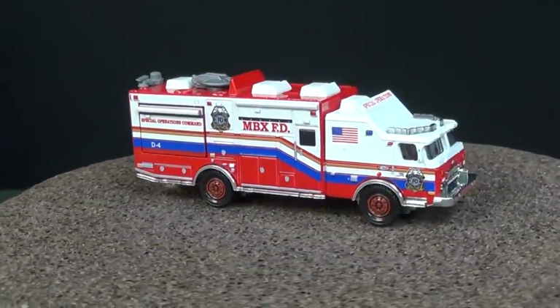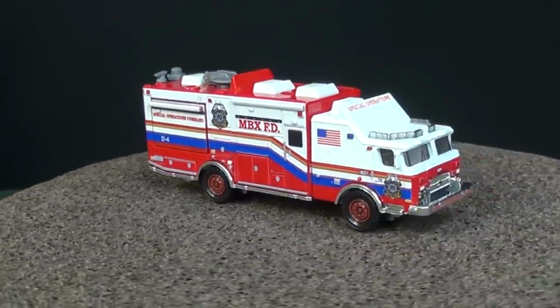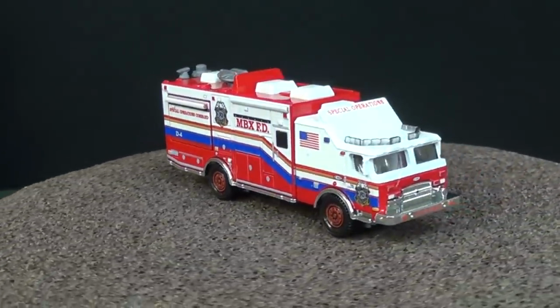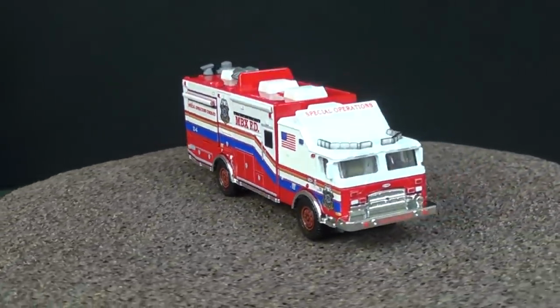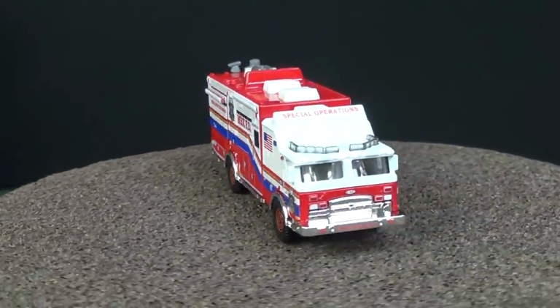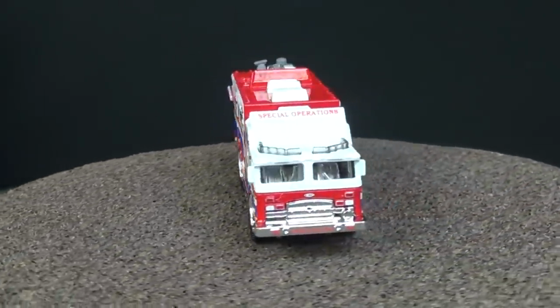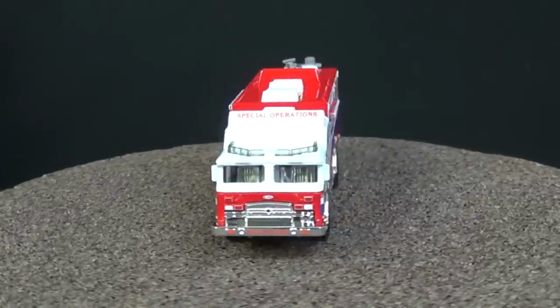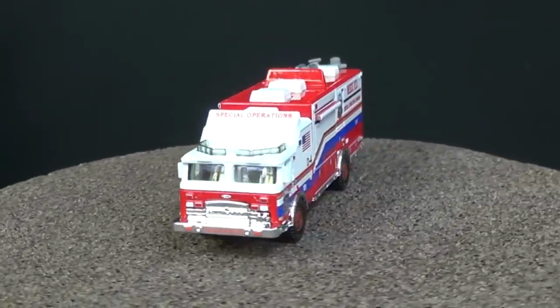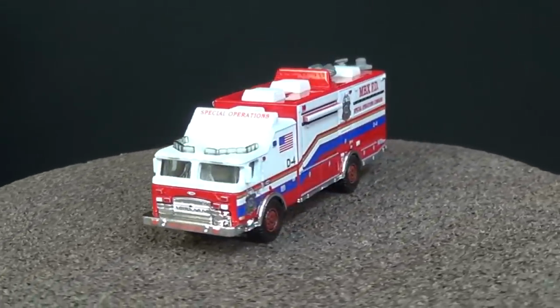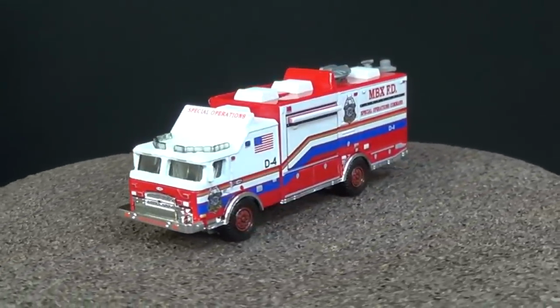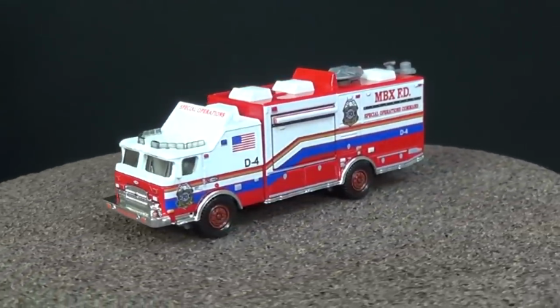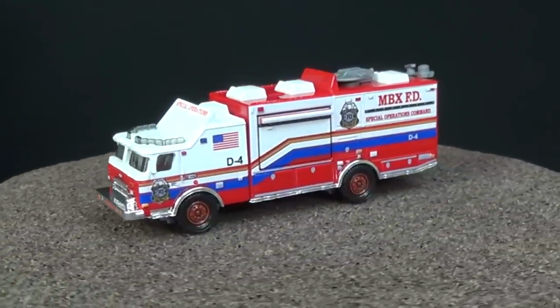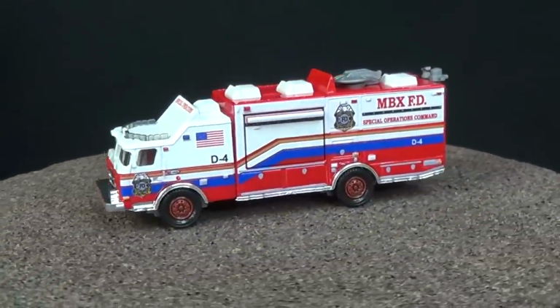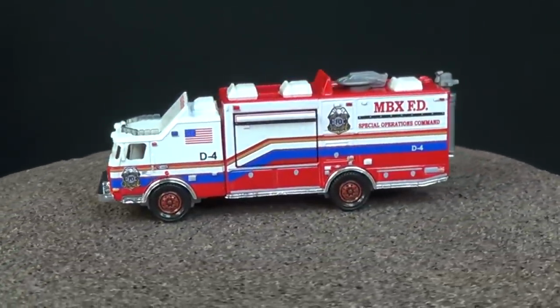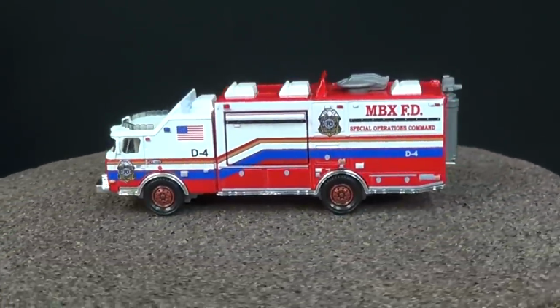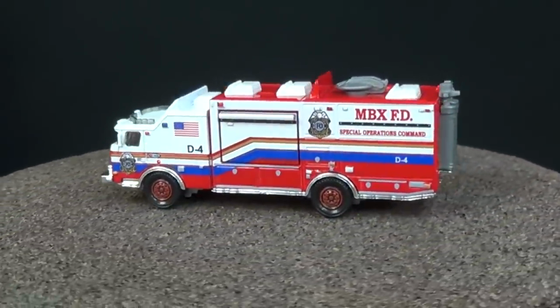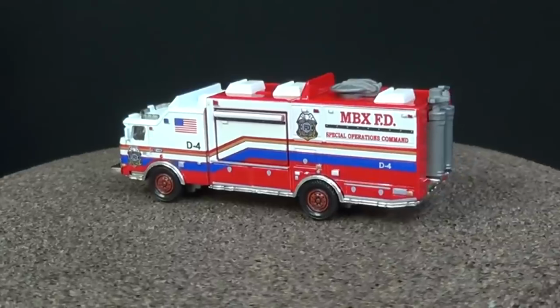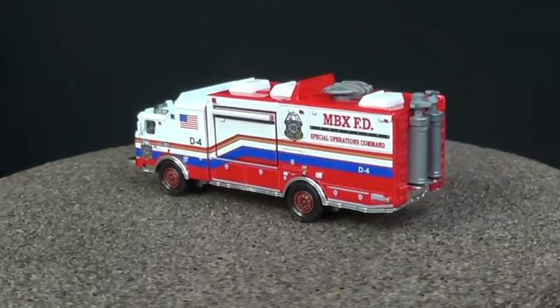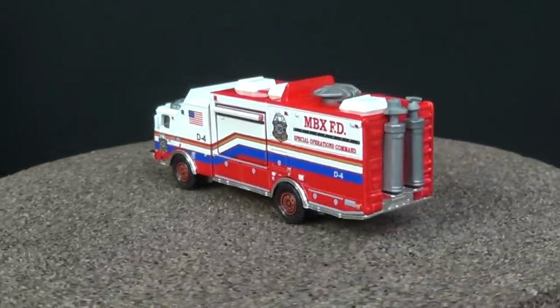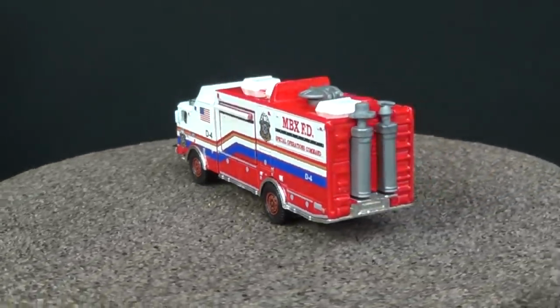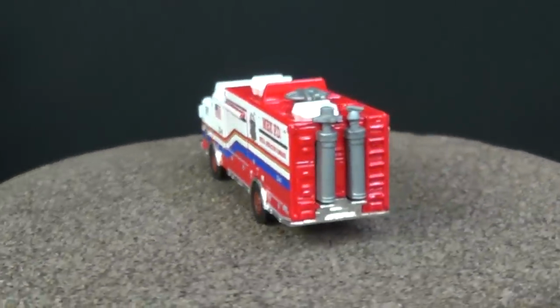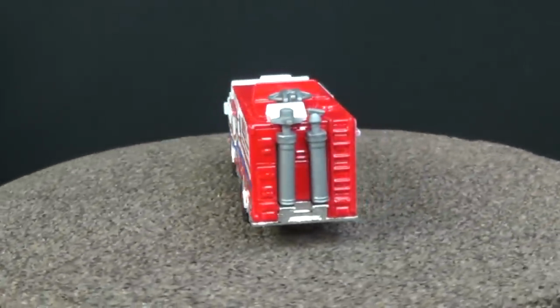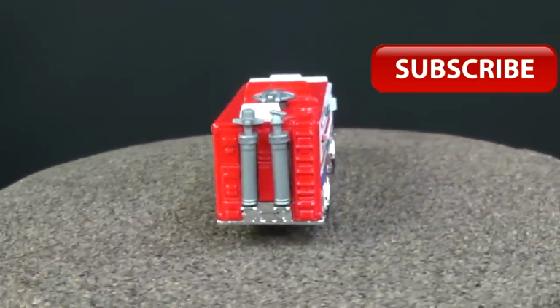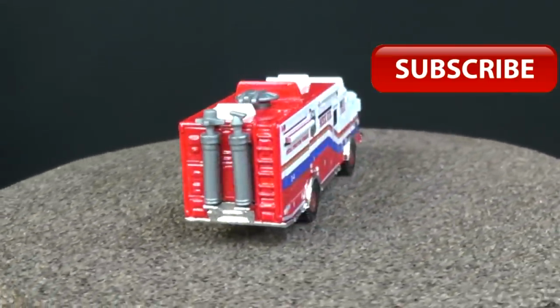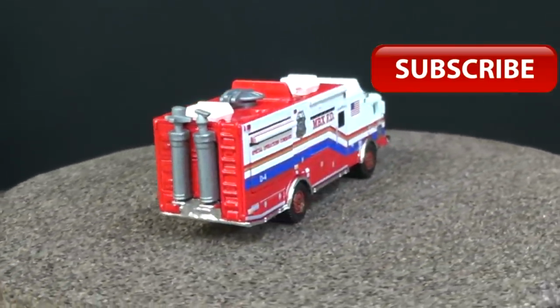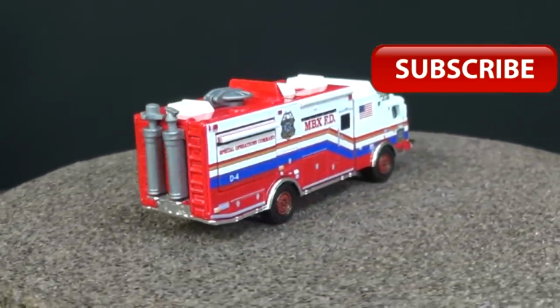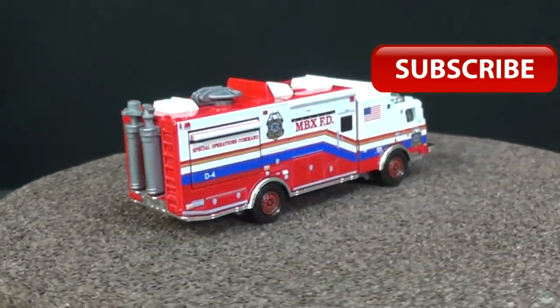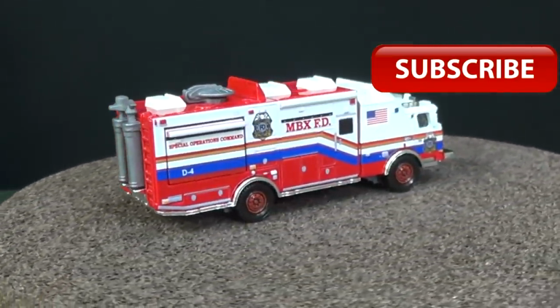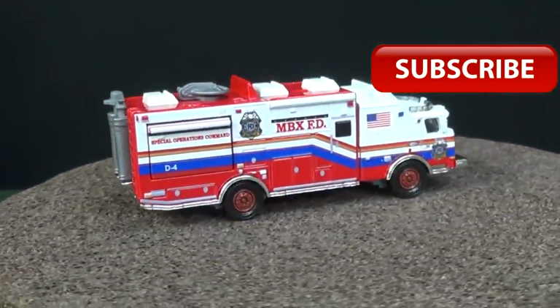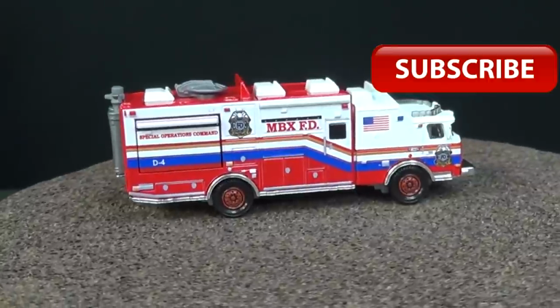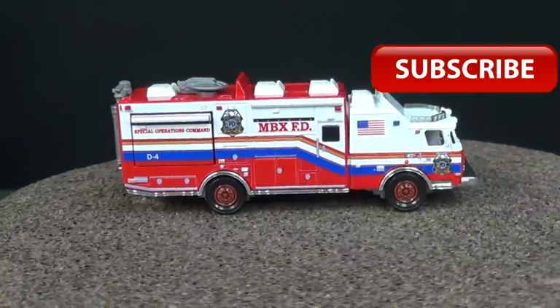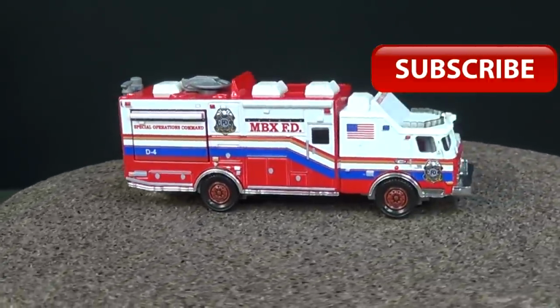I said that I bought two — one to open and one to keep in the package. There's a limit, and I might have bought the limit. It's a great piece — are you kidding? I can't pass this one up. And that's why I'm letting you know: I don't want you to pass it up either.